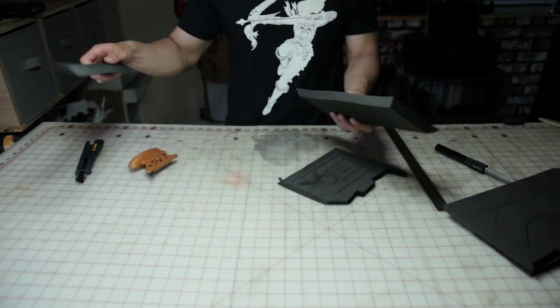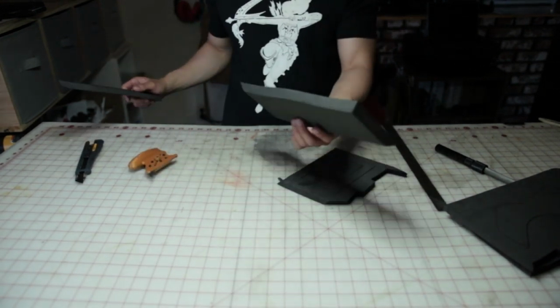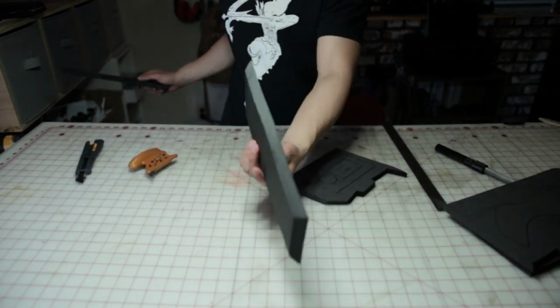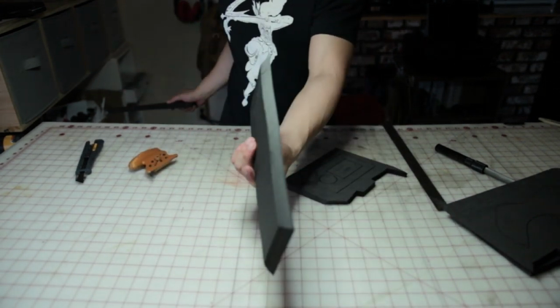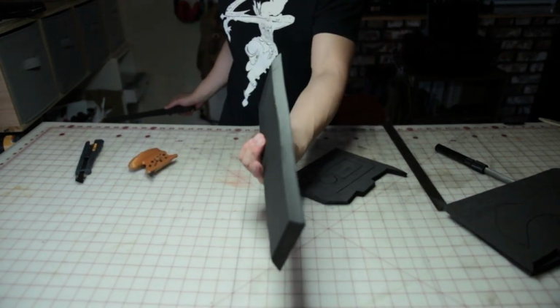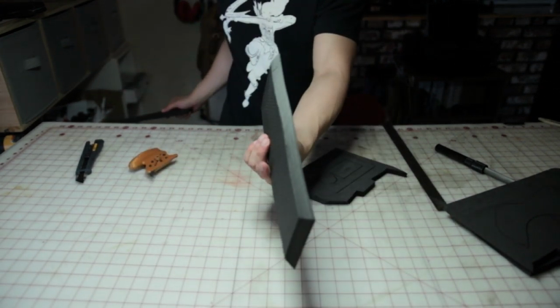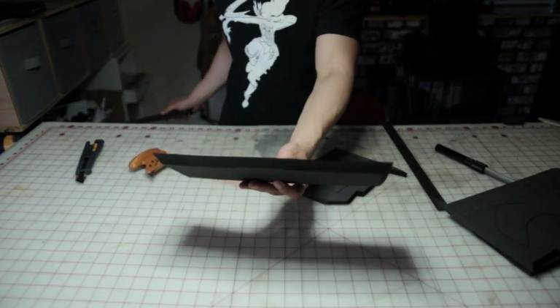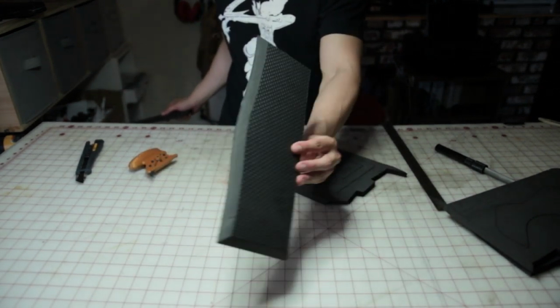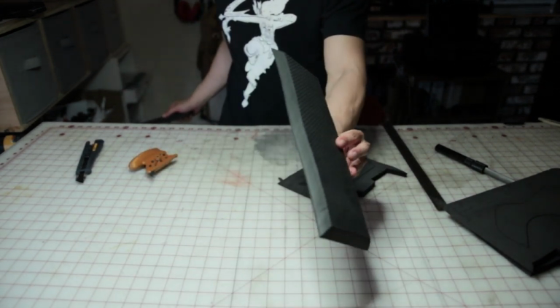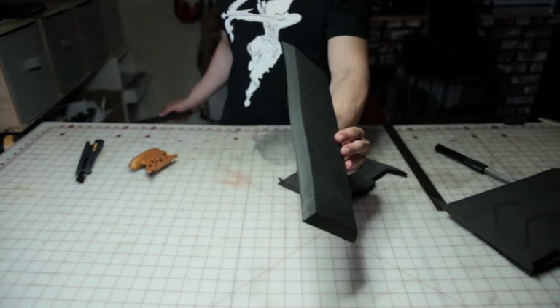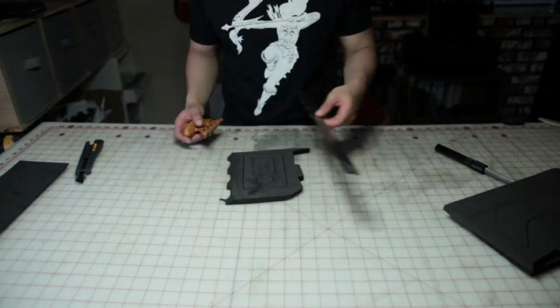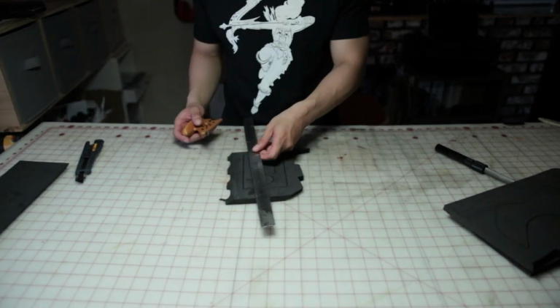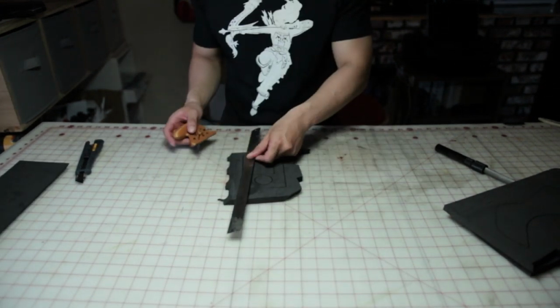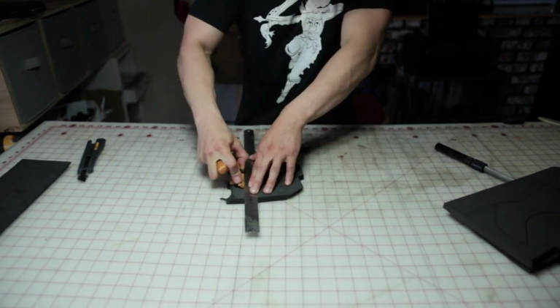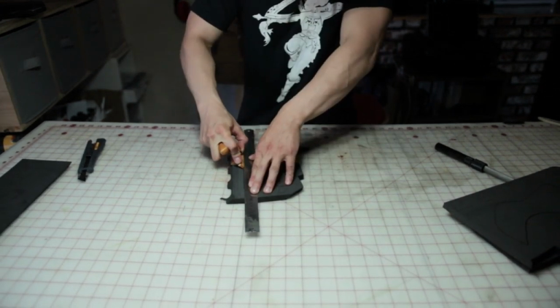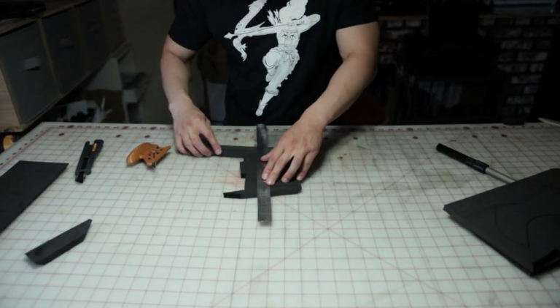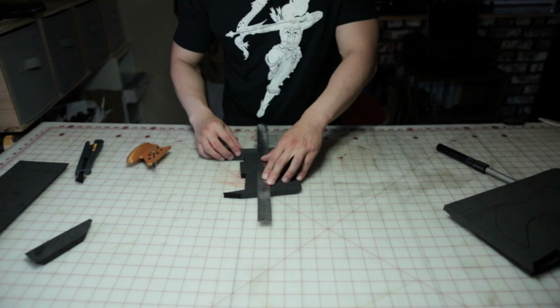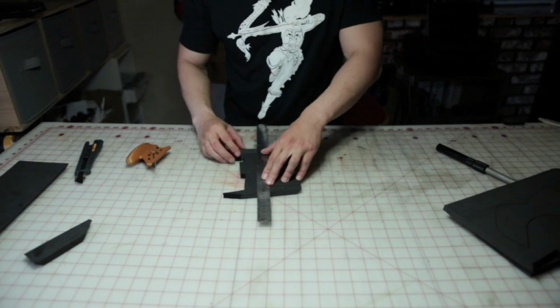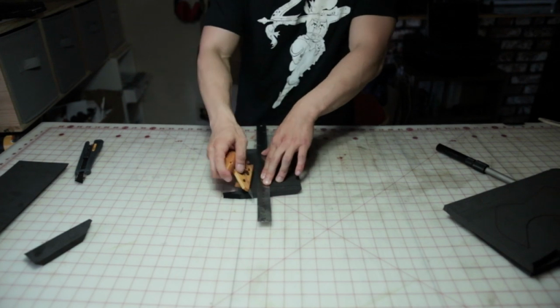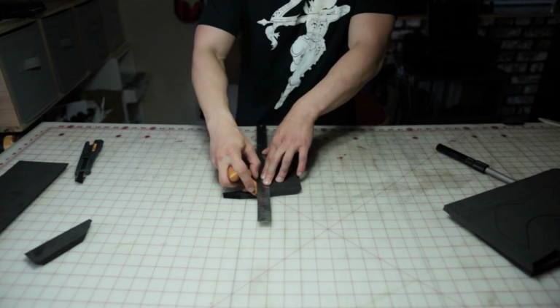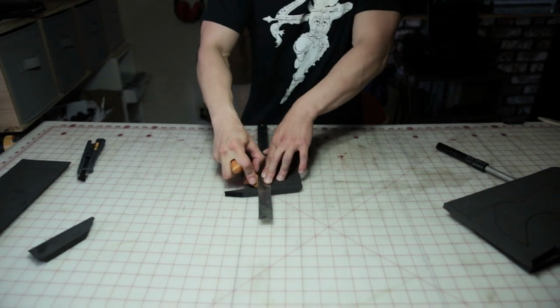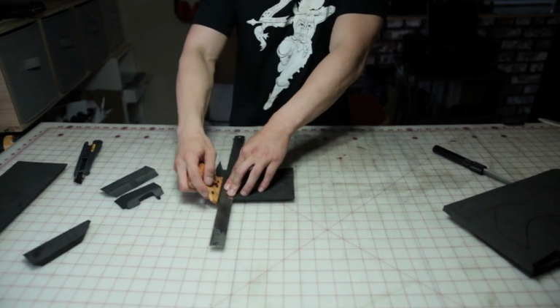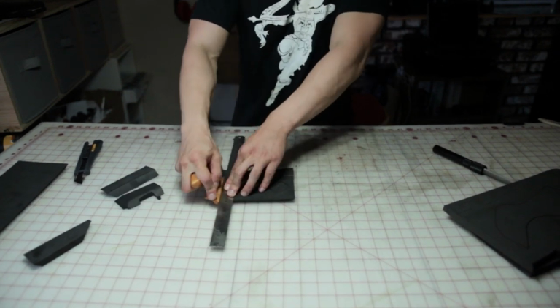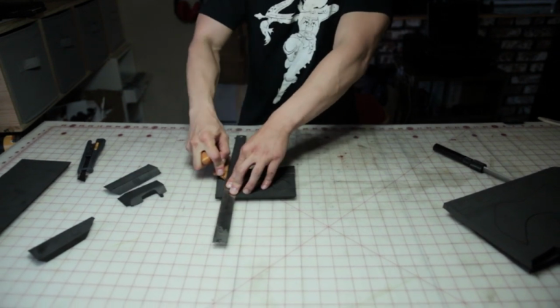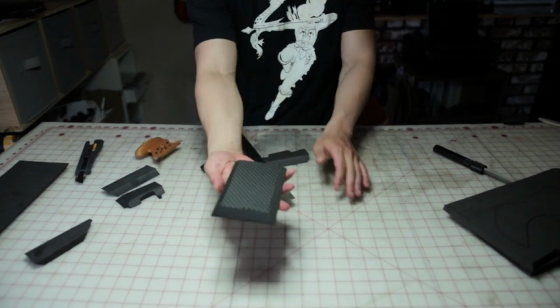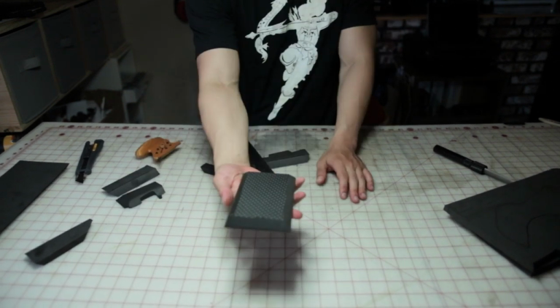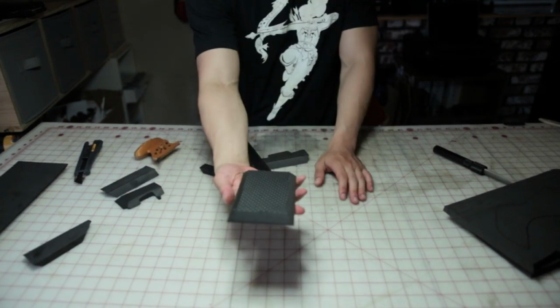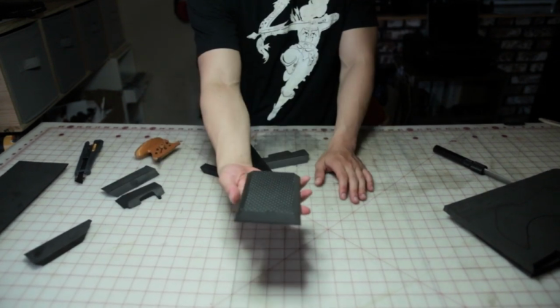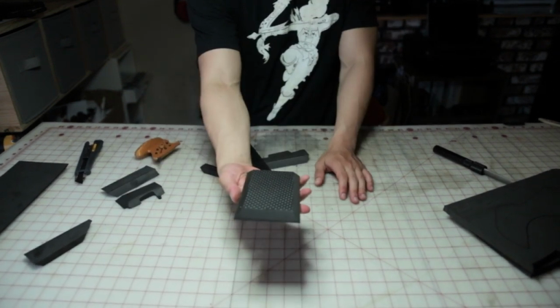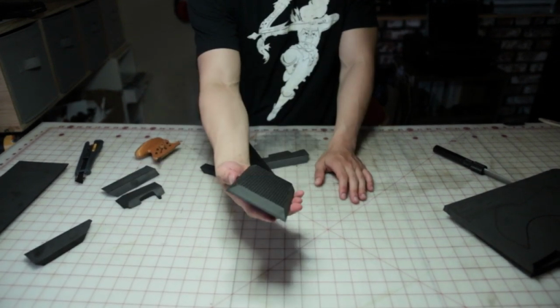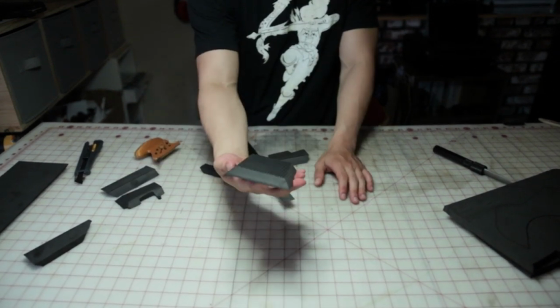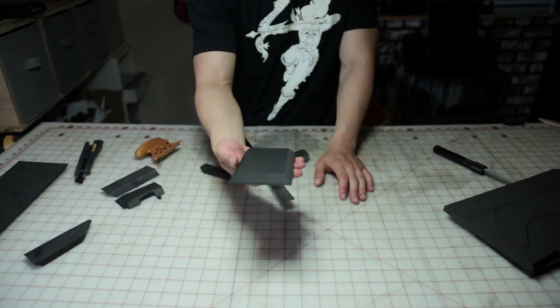If you did everything correctly, you should have something that looks like this. Now it's time to cut the front panel — this one should be easy because it only has straight edges. And just like before, here's the front panel with the bevel edges.